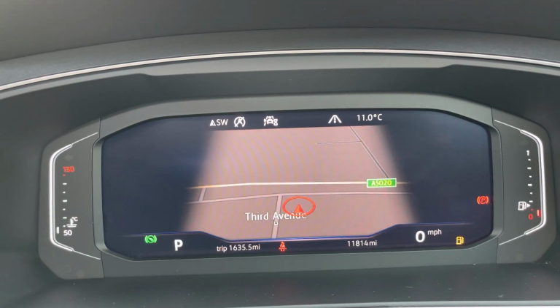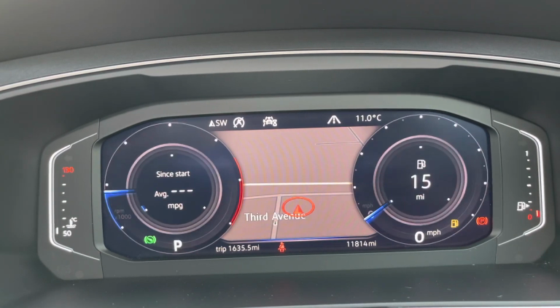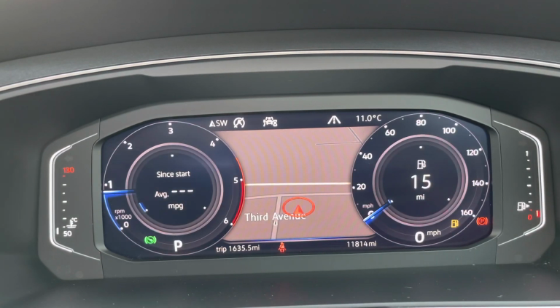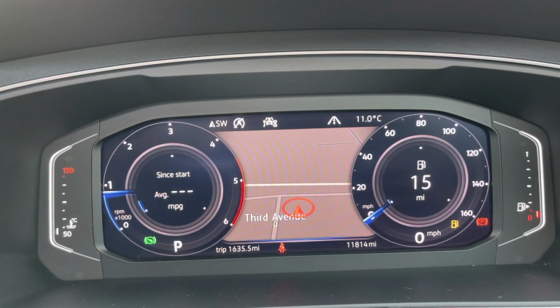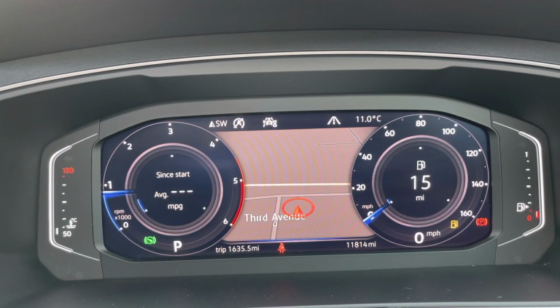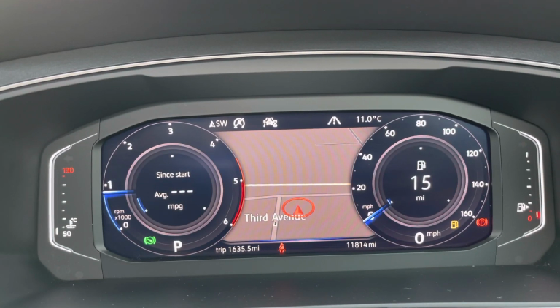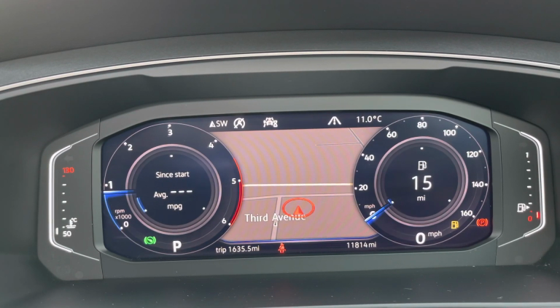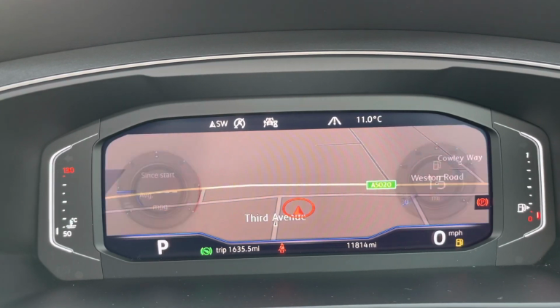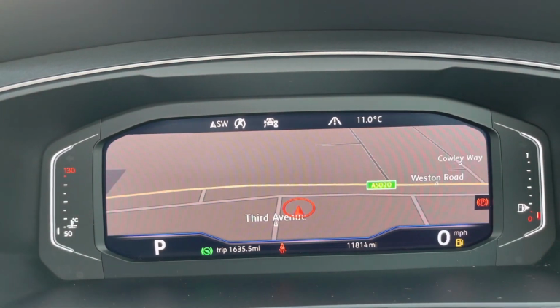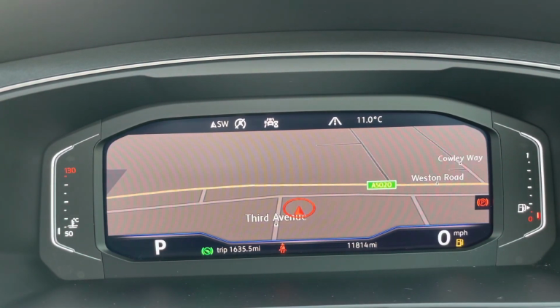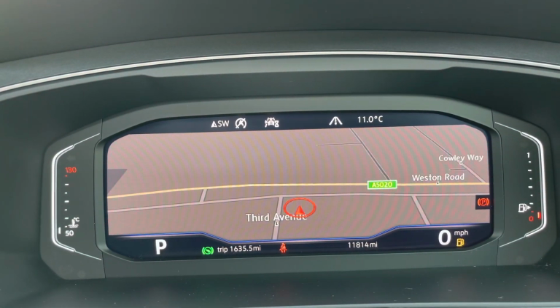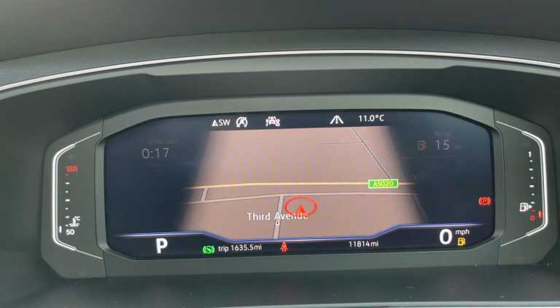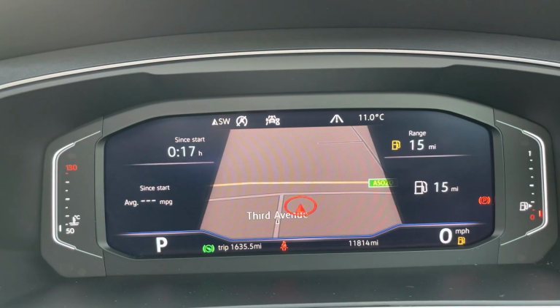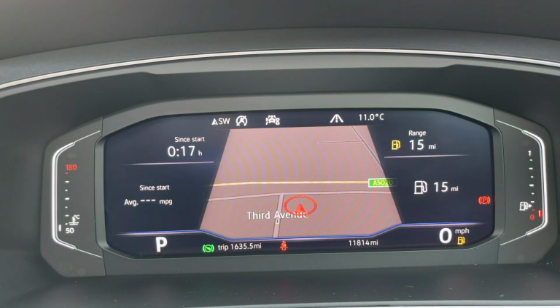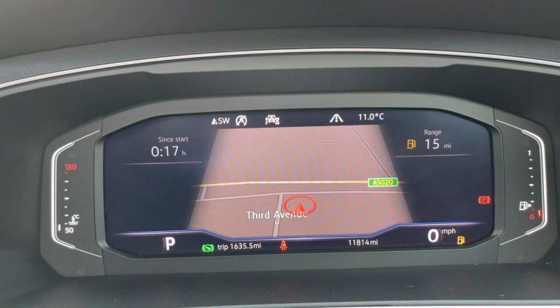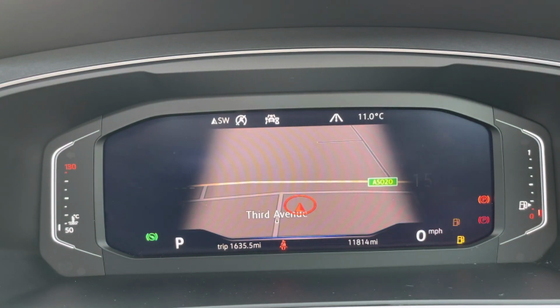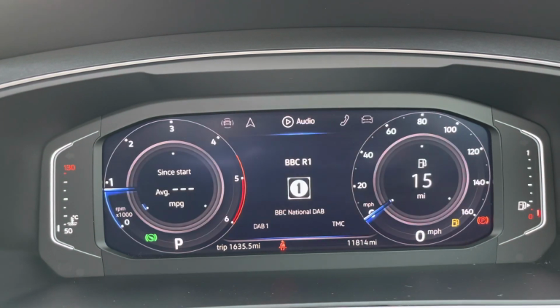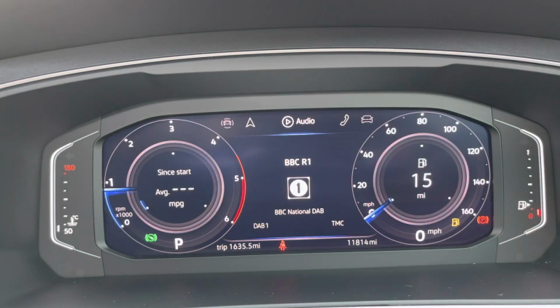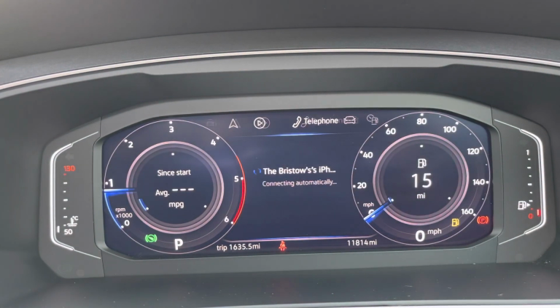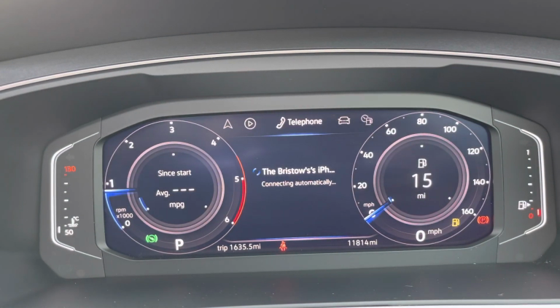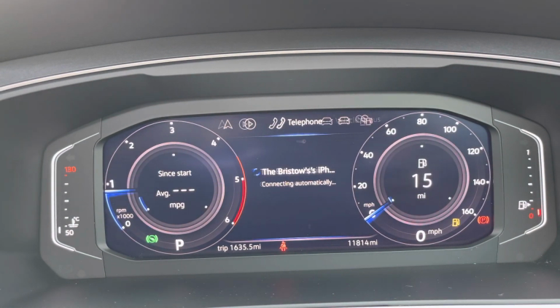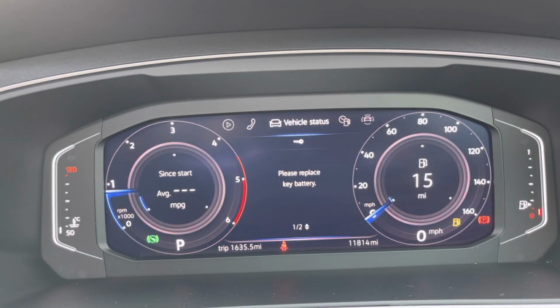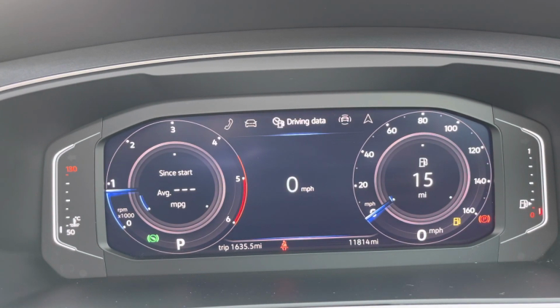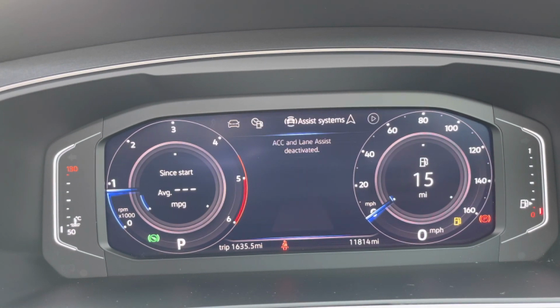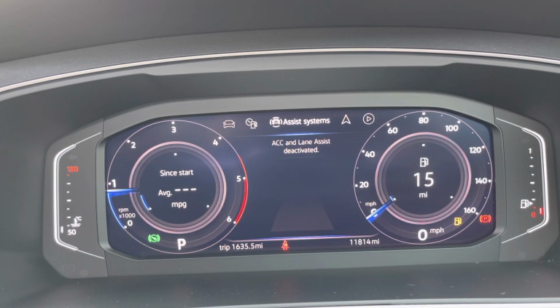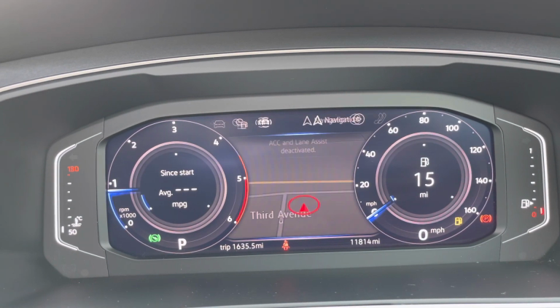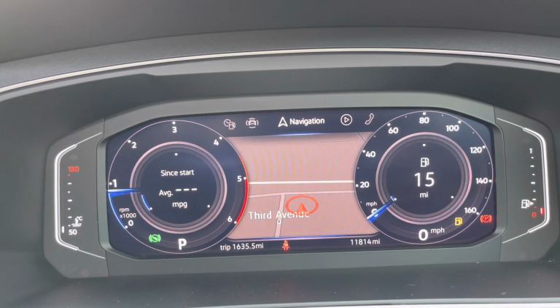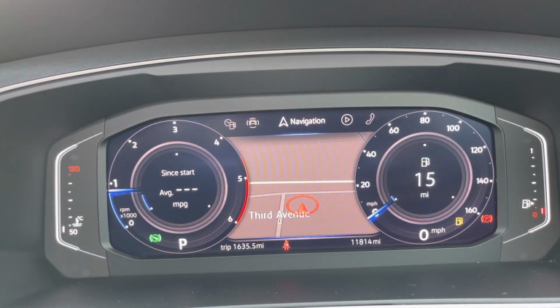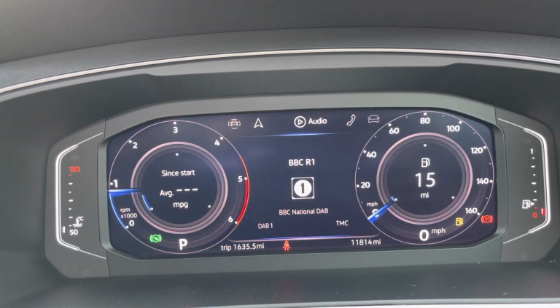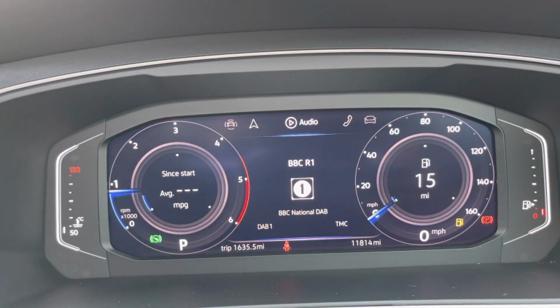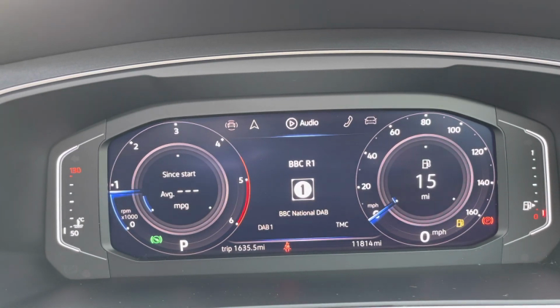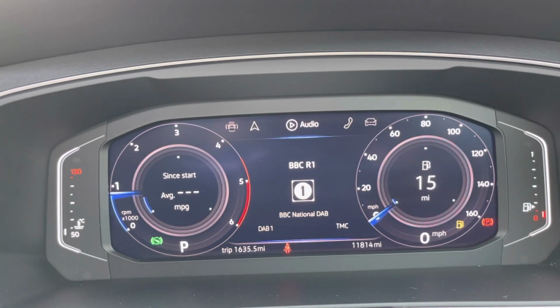So it's fully customisable — you can show all your different driving data, satellite navigation maps, and so on. As you can see, you've got plenty of customisation options; you can also view your assistant systems as well, such as your lane assist.